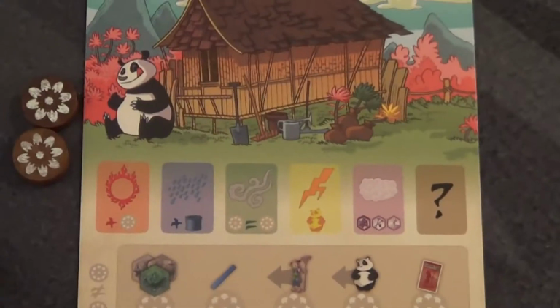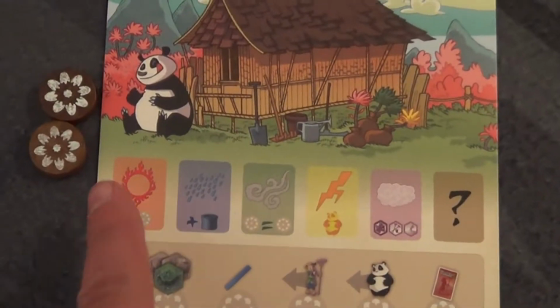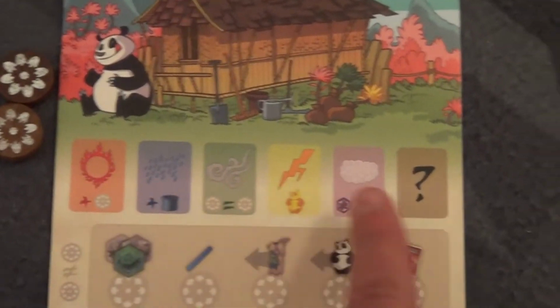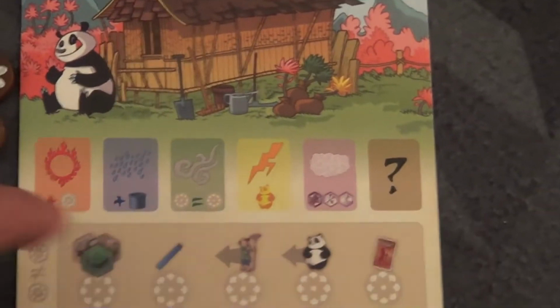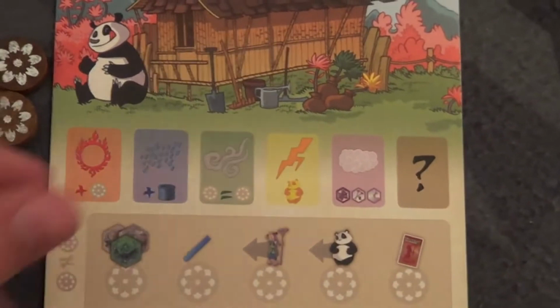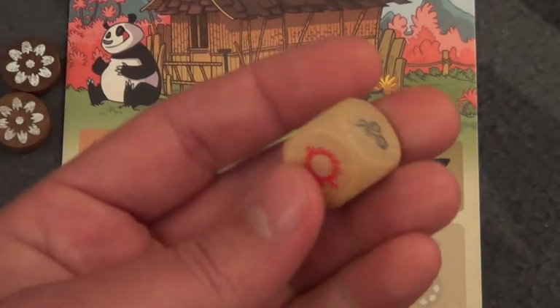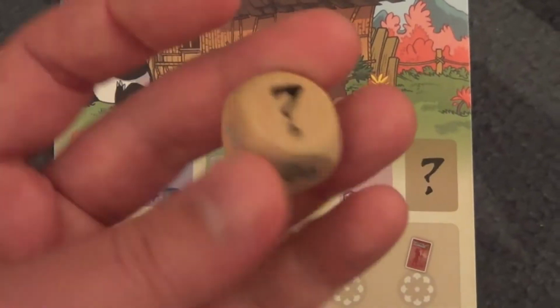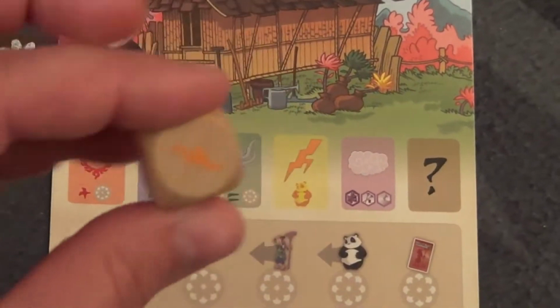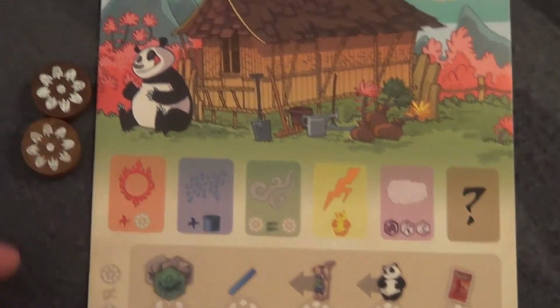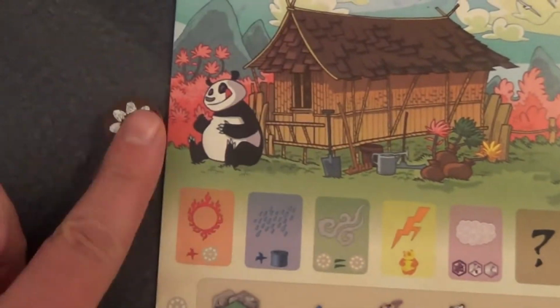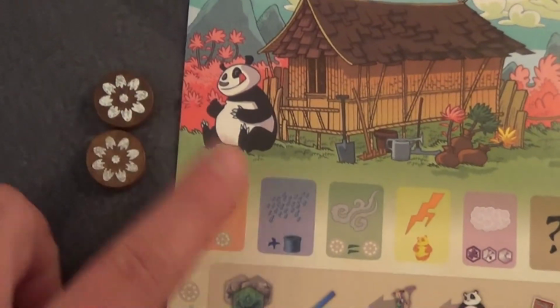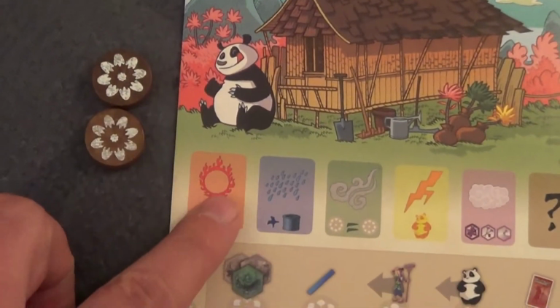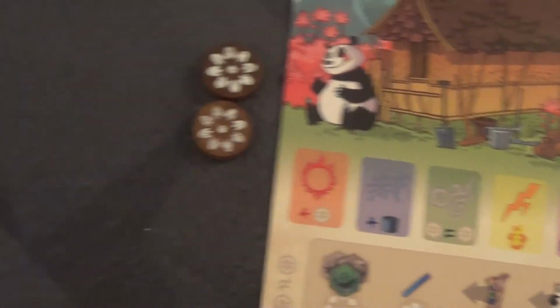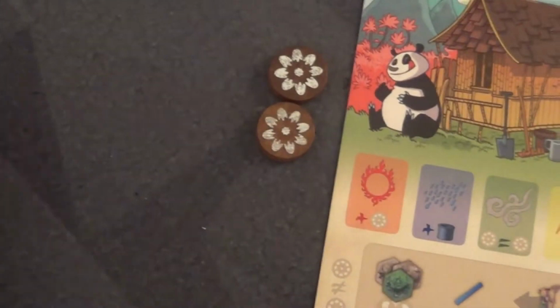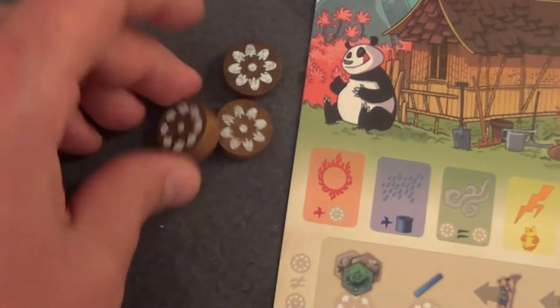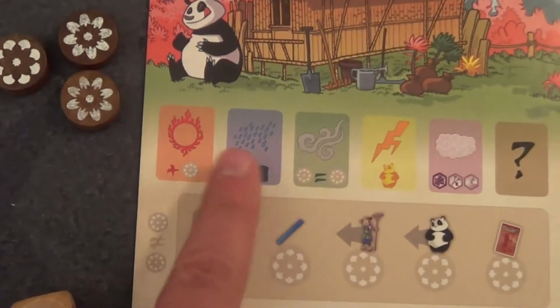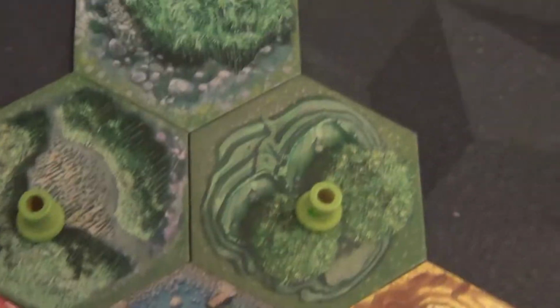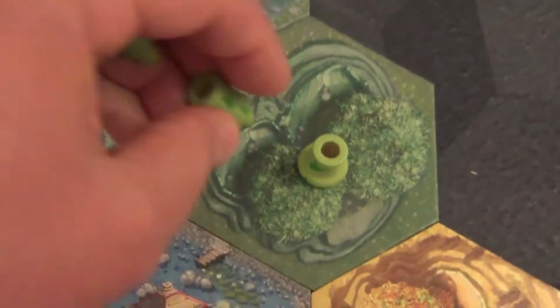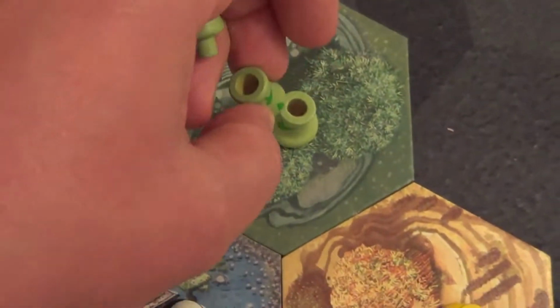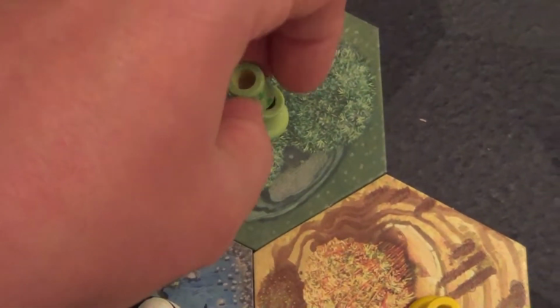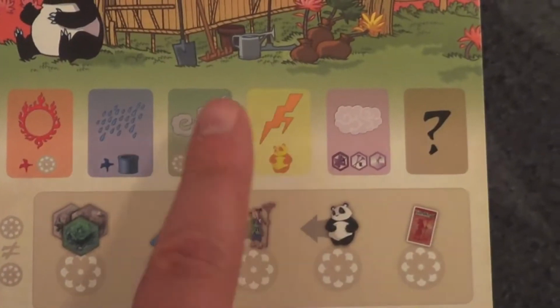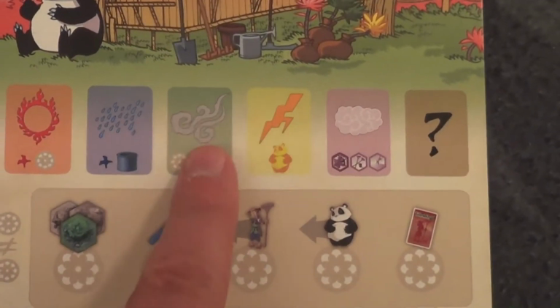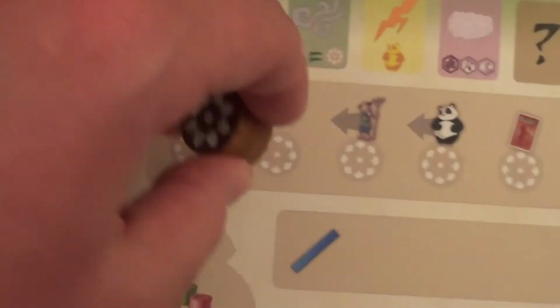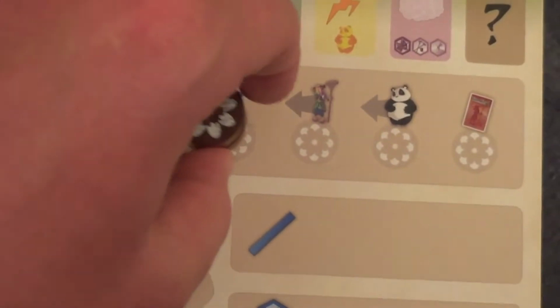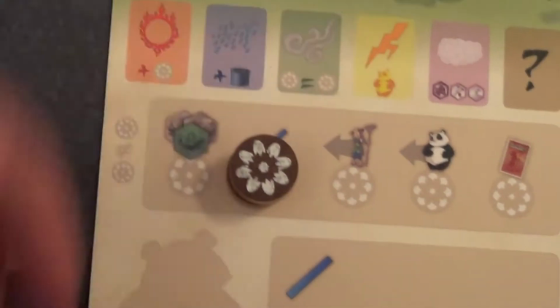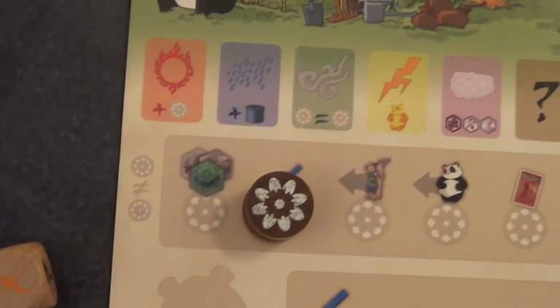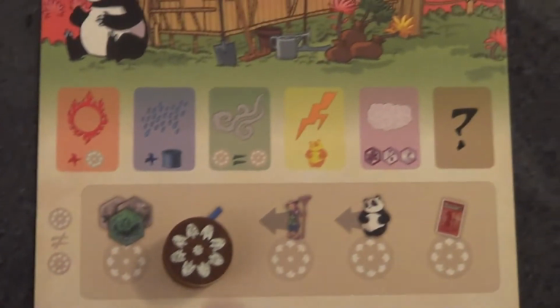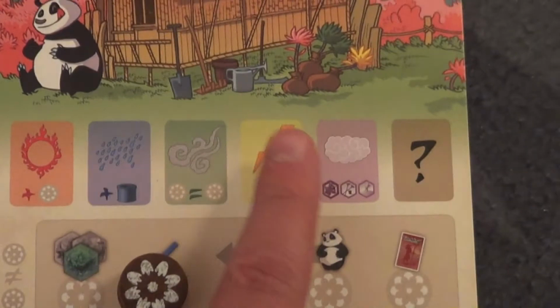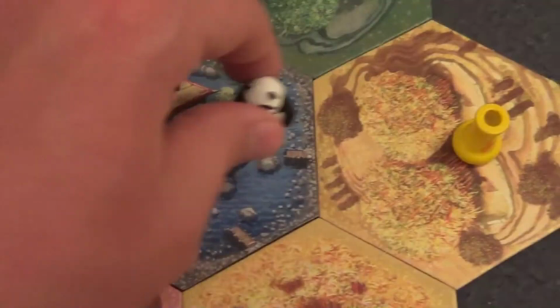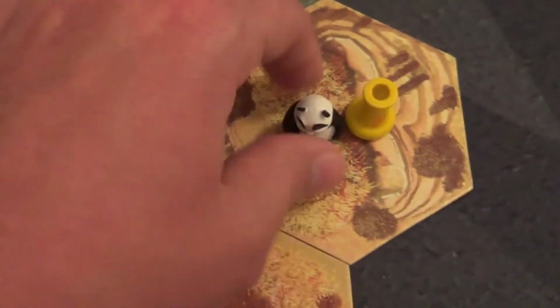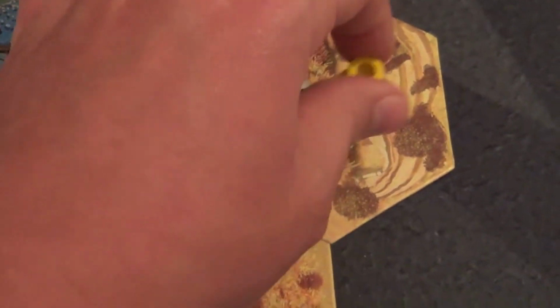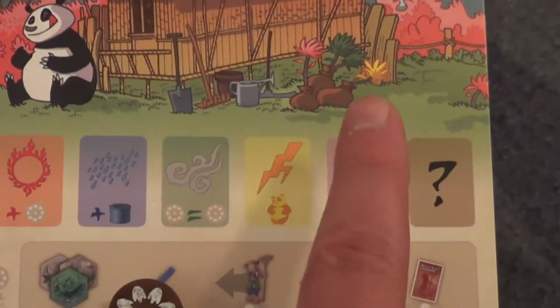At the start of your turn, you roll the dice to see what kind of bonus you get that round. You might get an extra action, cause bamboo to grow, take the same action twice, scare the panda into eating bamboo, or get a special tile to place on the board.